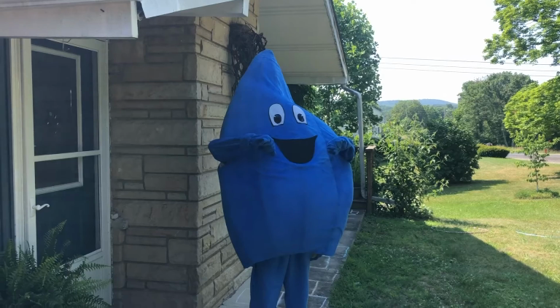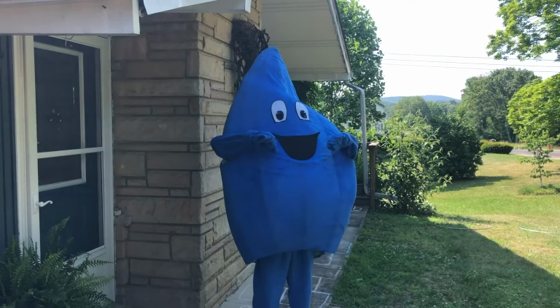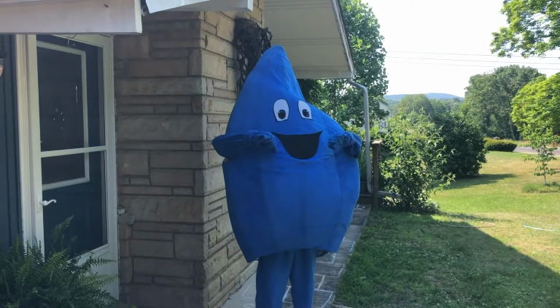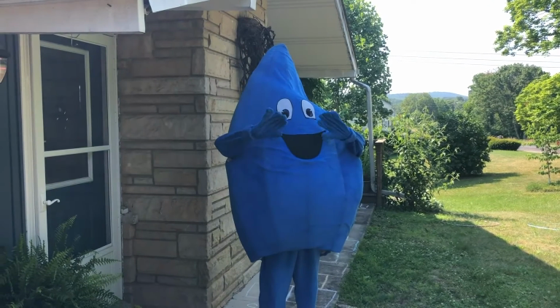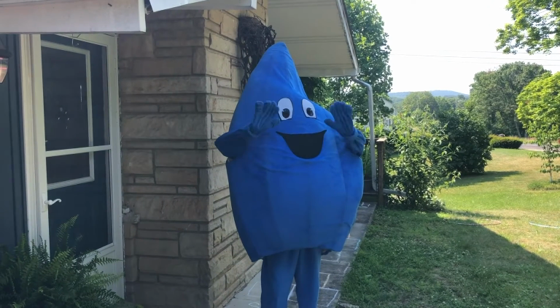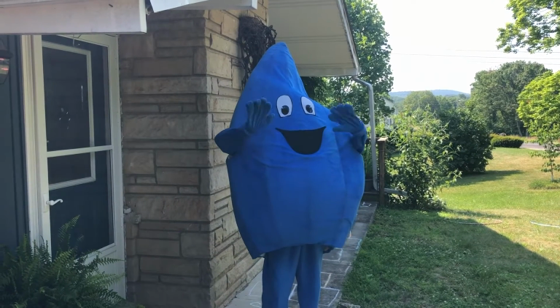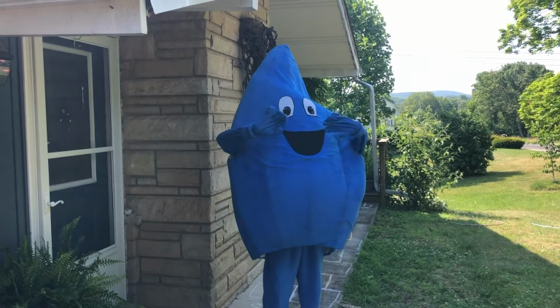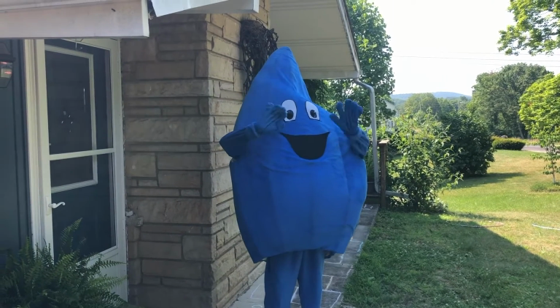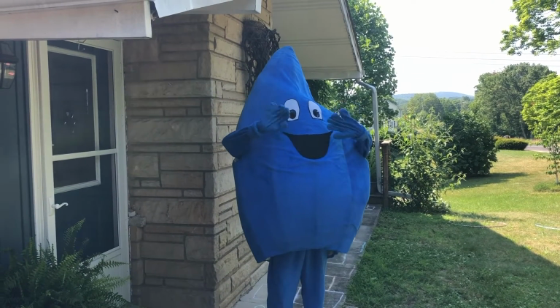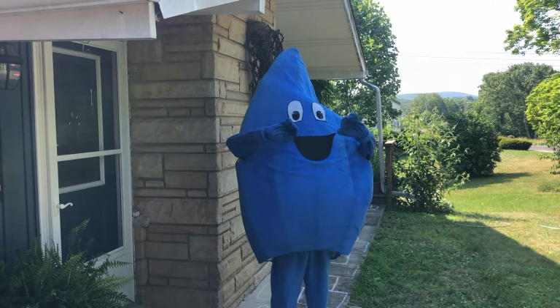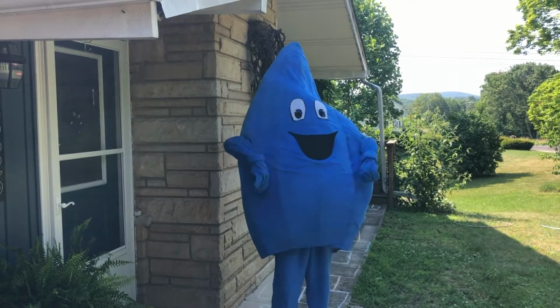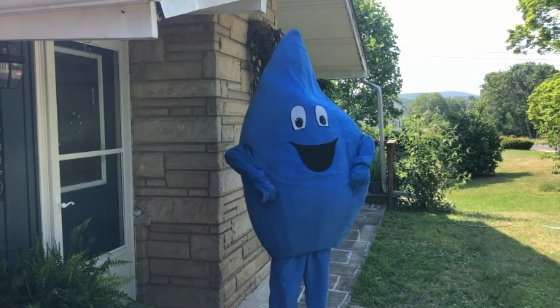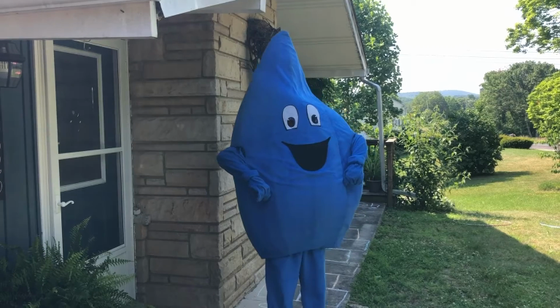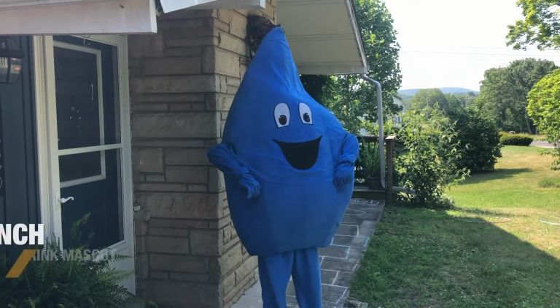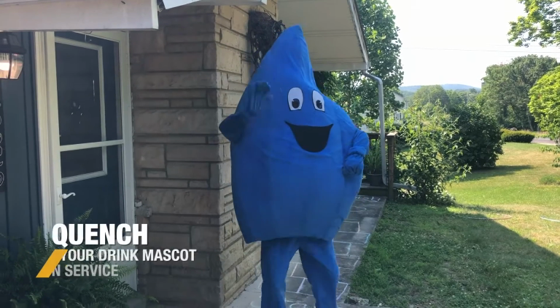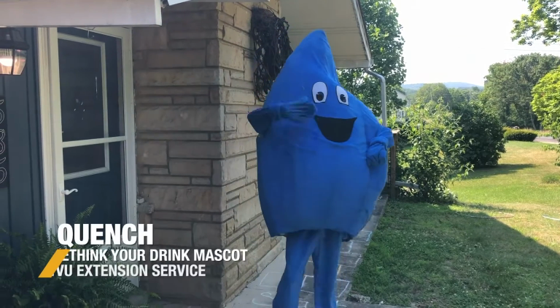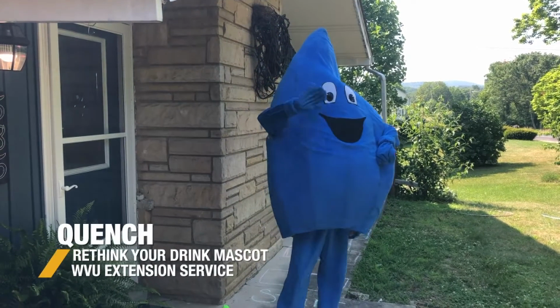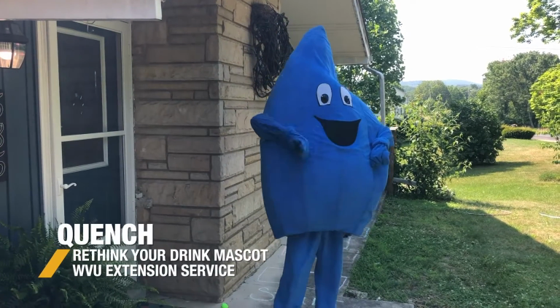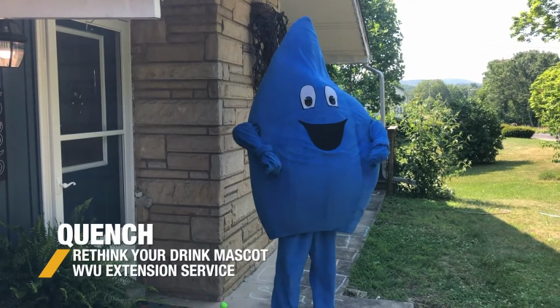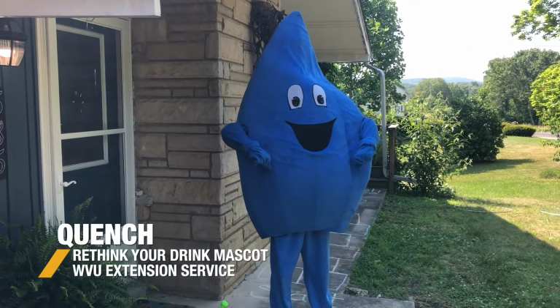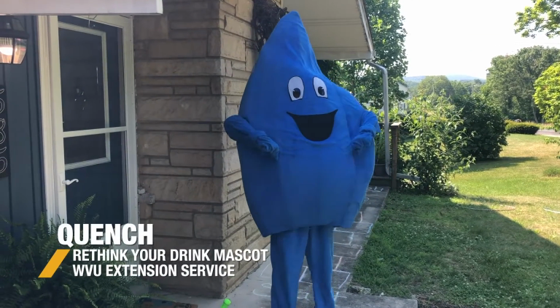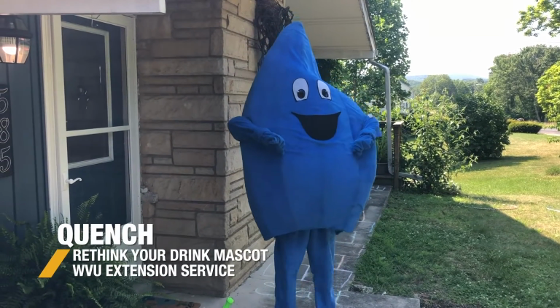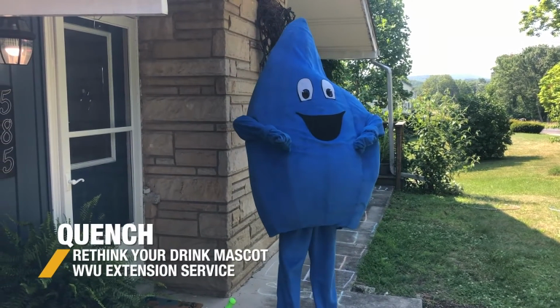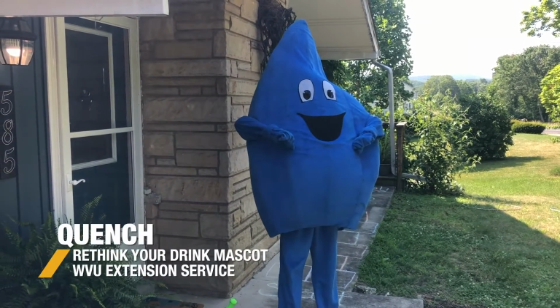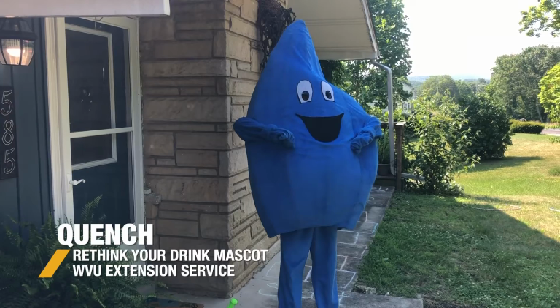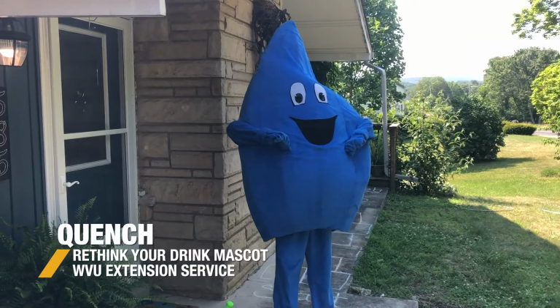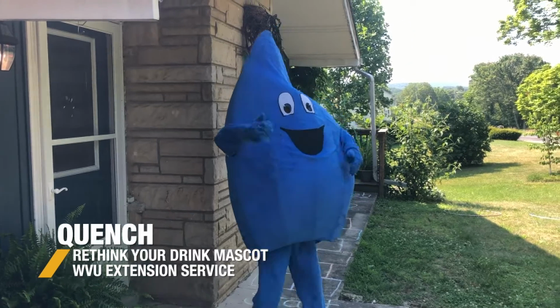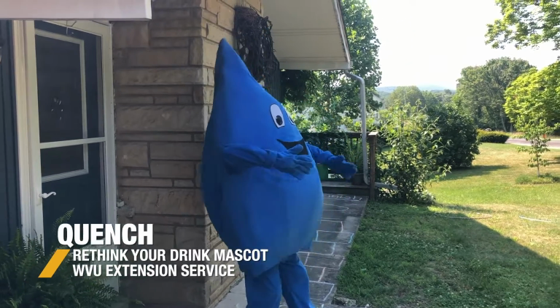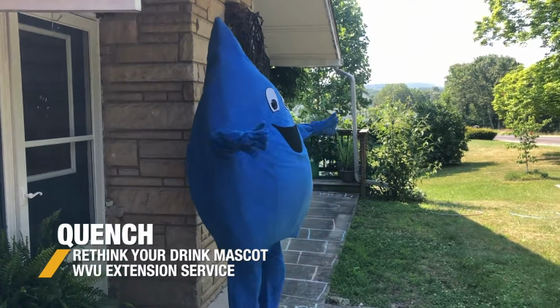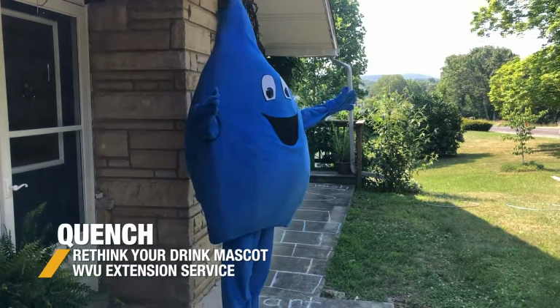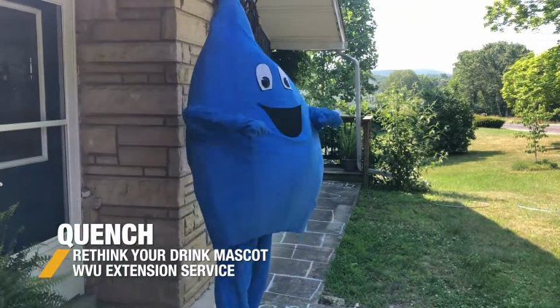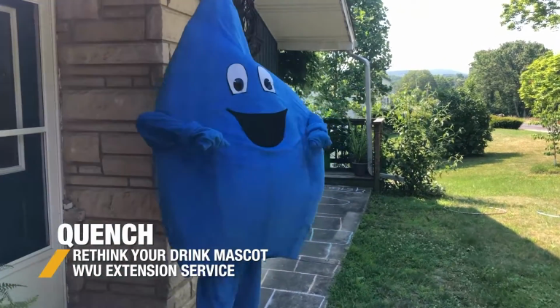Hi everyone, I'm Shannon with the West Virginia University Extension Service Family Nutrition Program, and this is my good friend Quench. Today we are going to show you how to make a backyard obstacle course out of some things we just have sitting around our house. So we're gonna get started here.